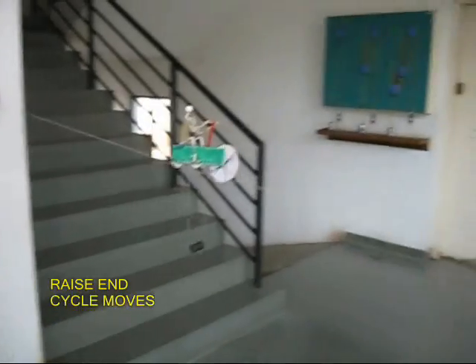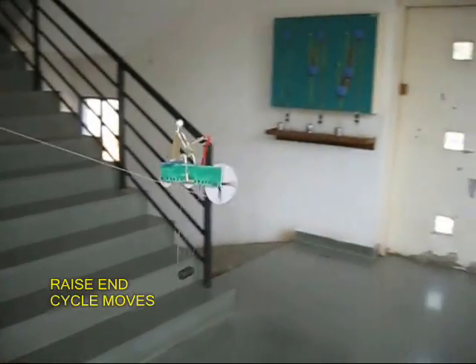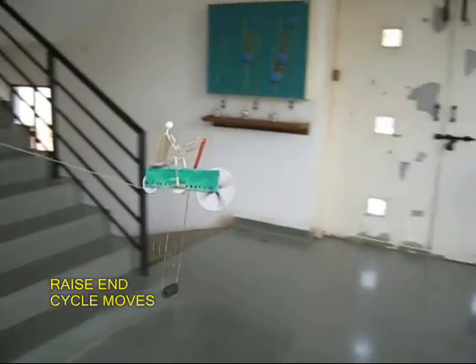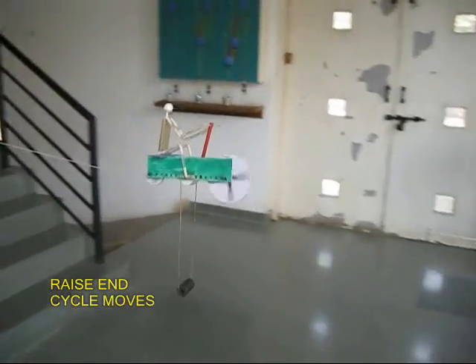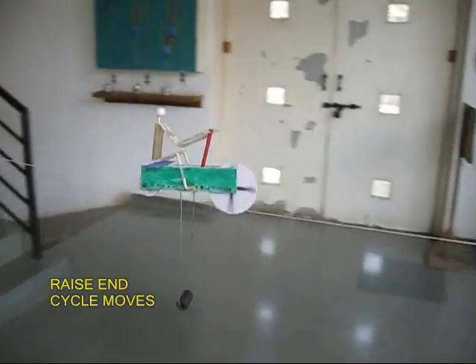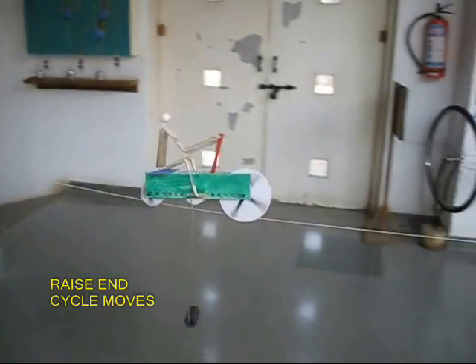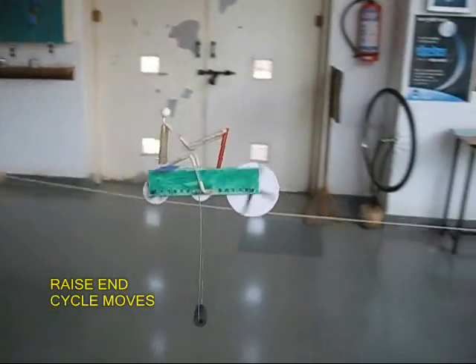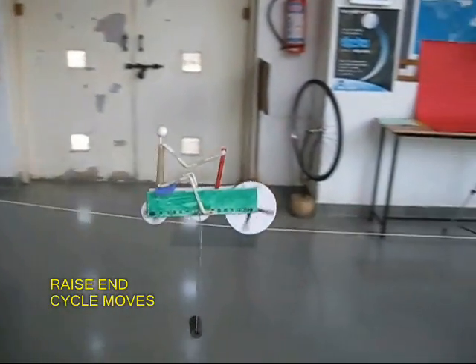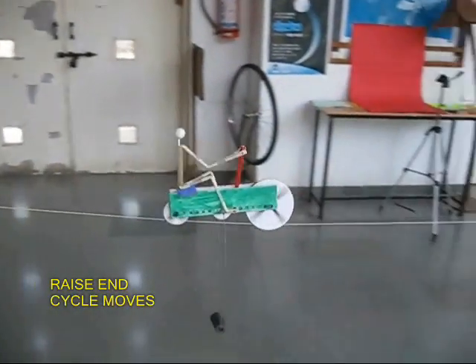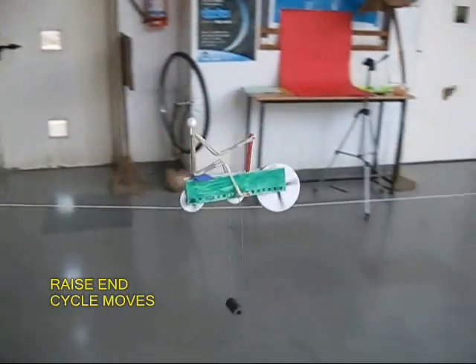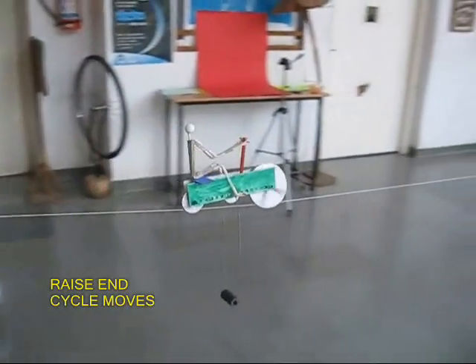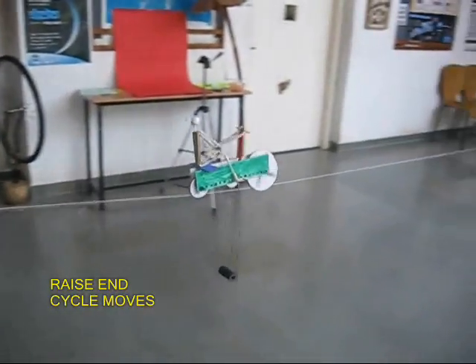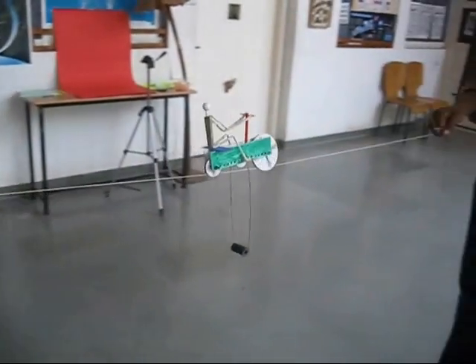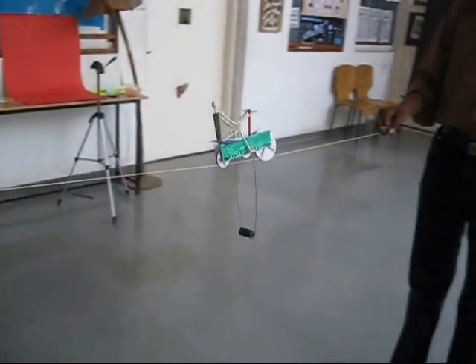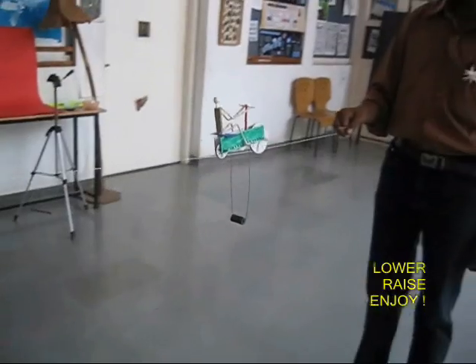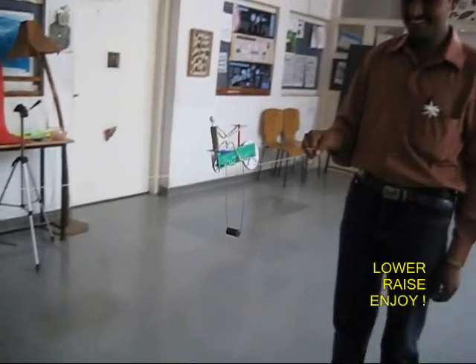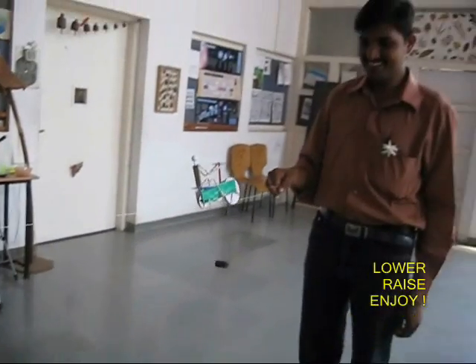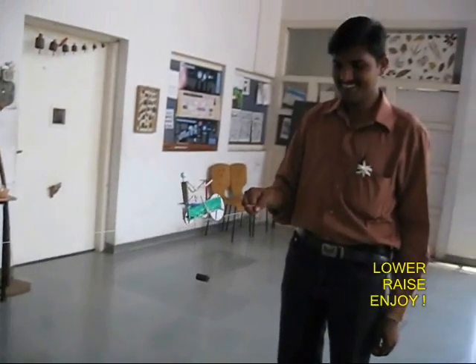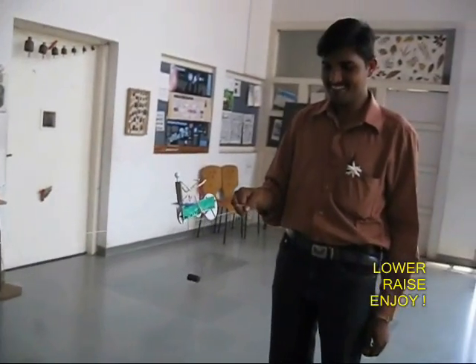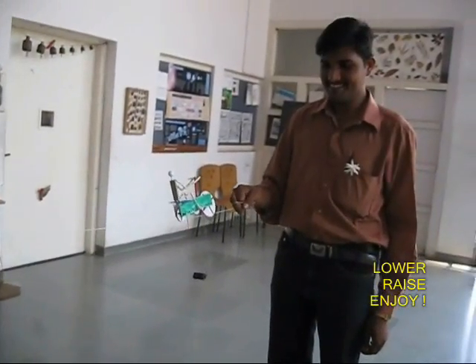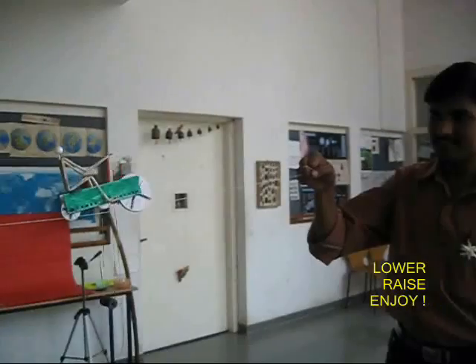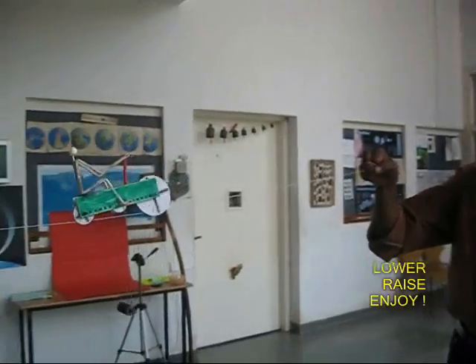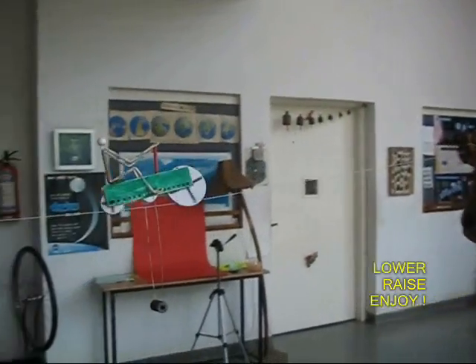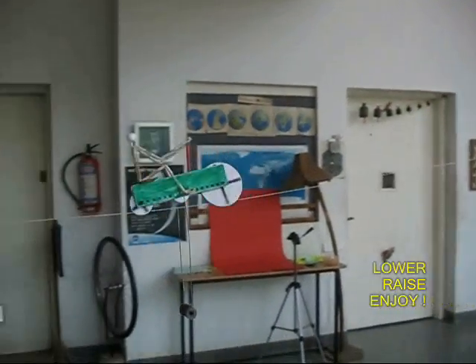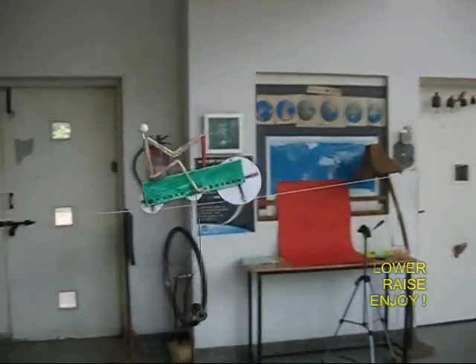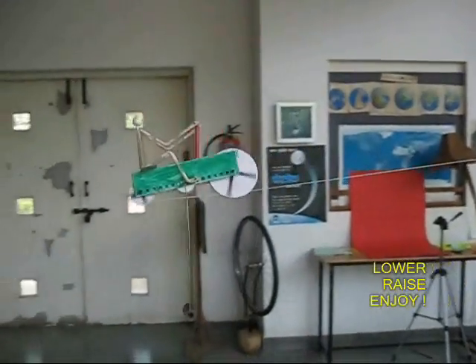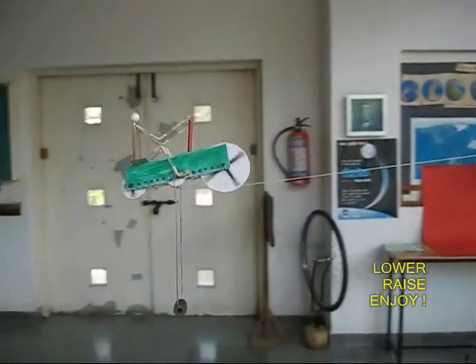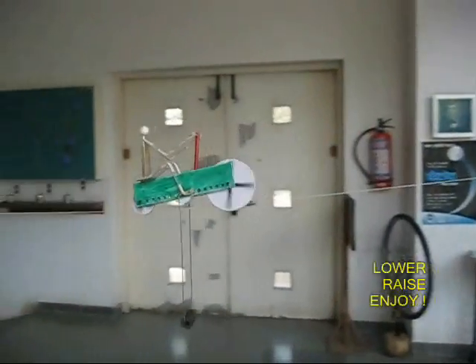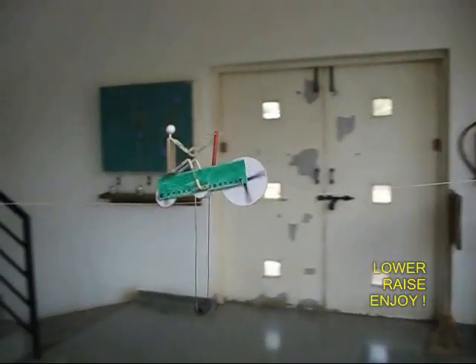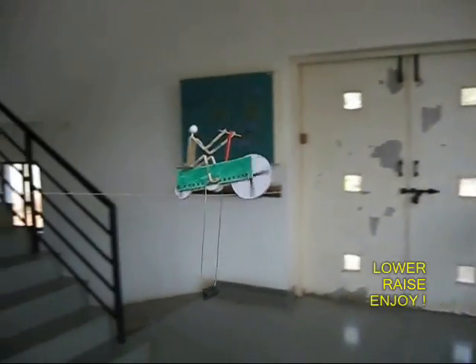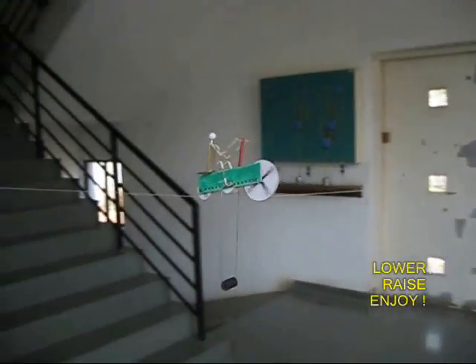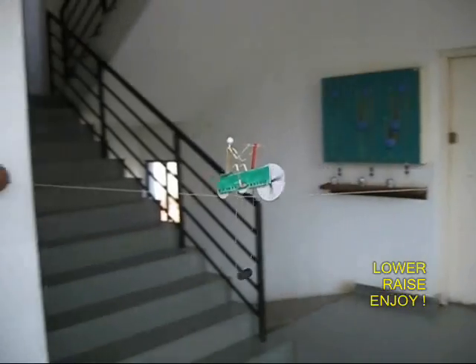Now if you raise one end, the whole bicycle will move from the left to the right. If the person on the right raises it, it goes to the left.